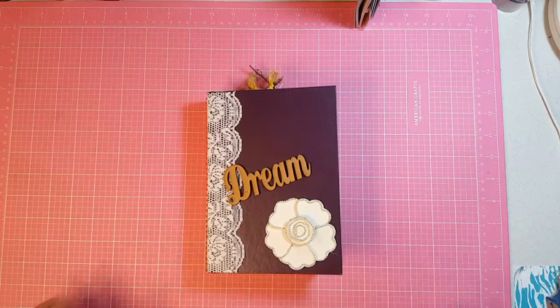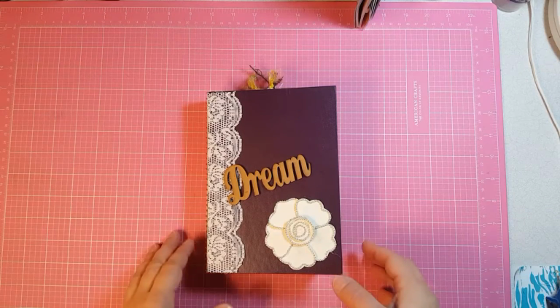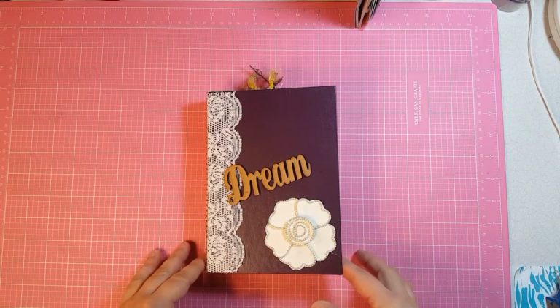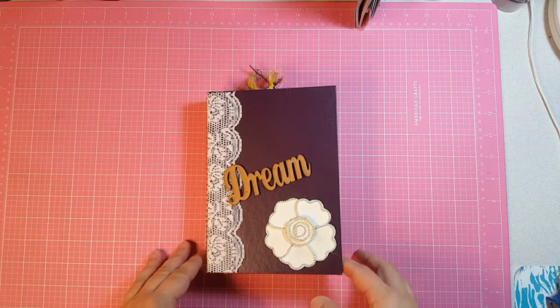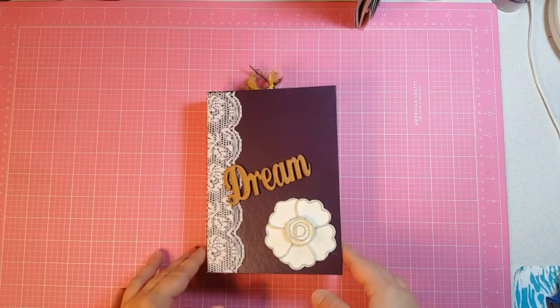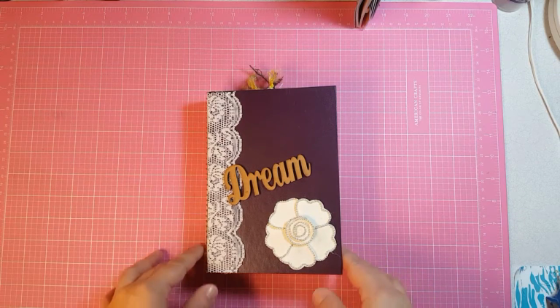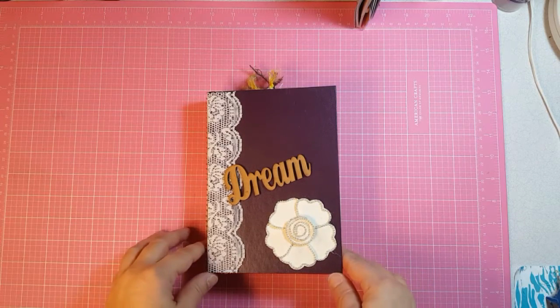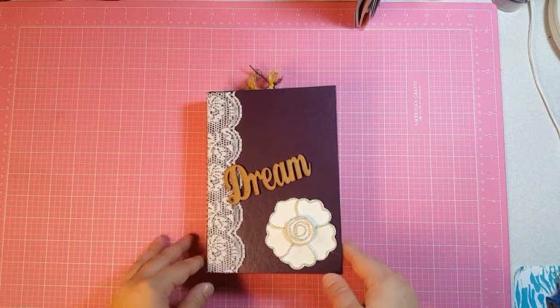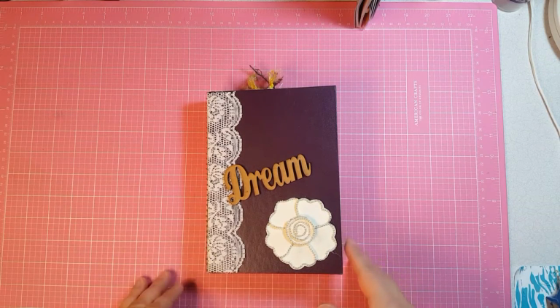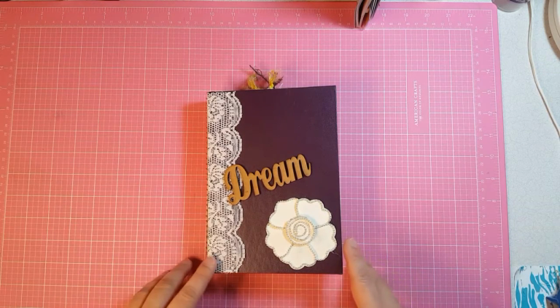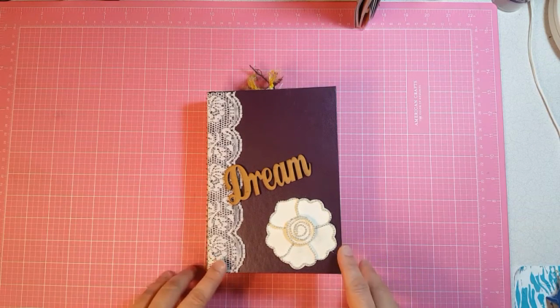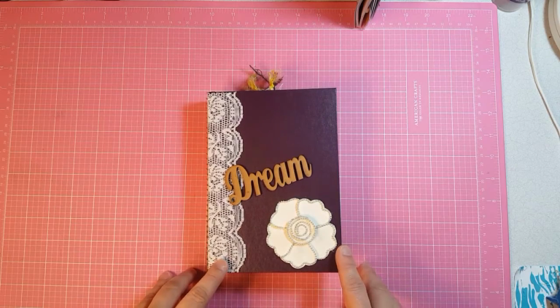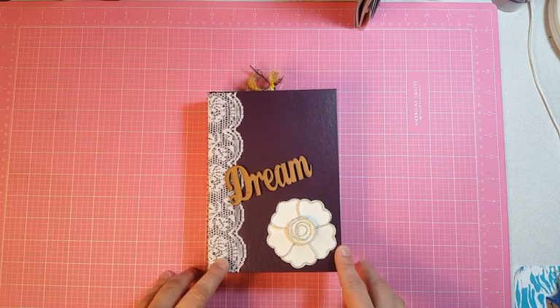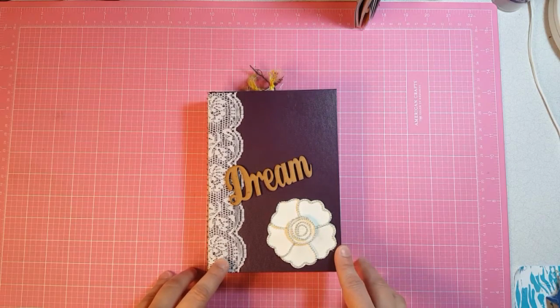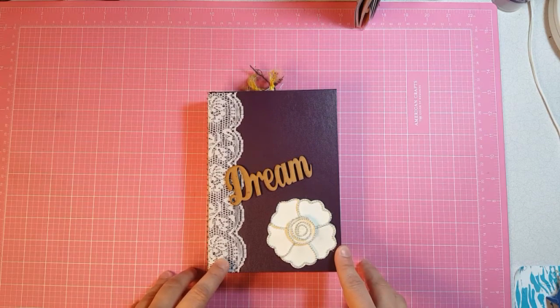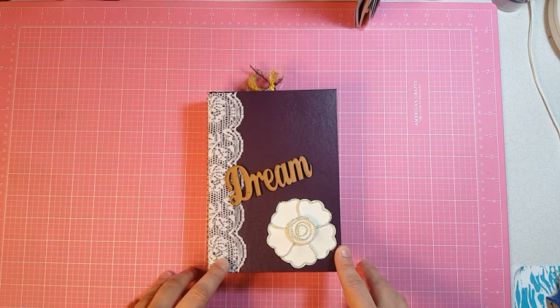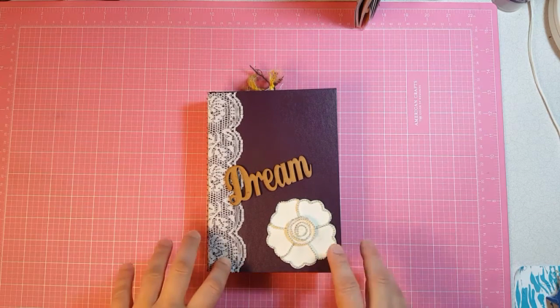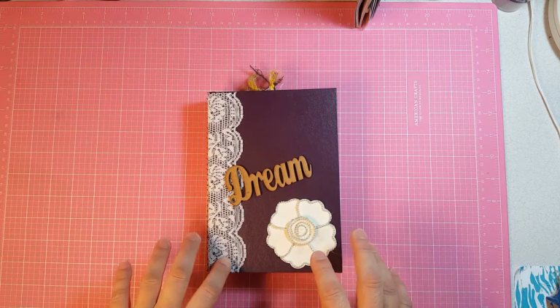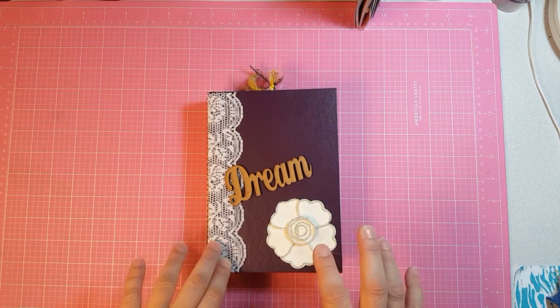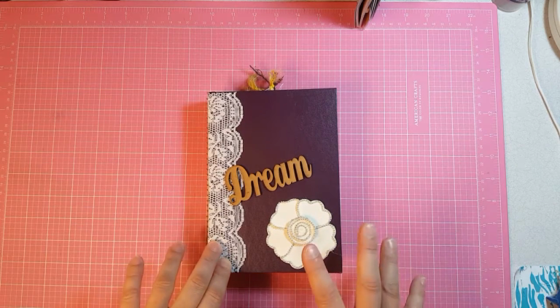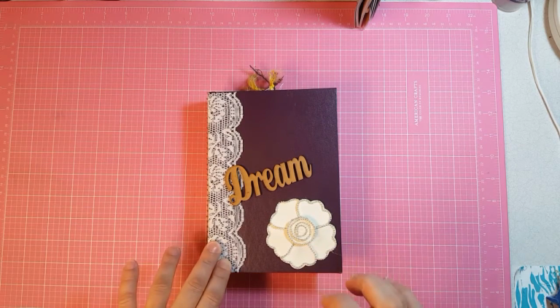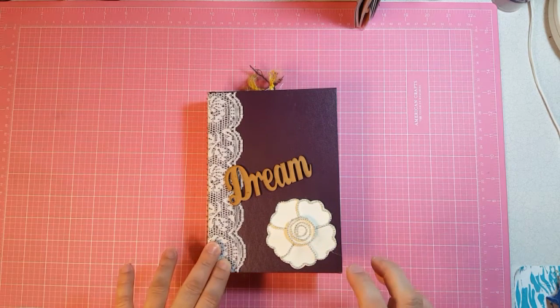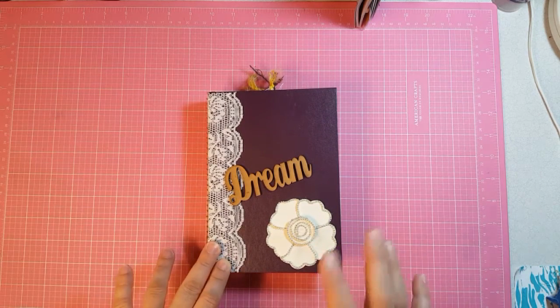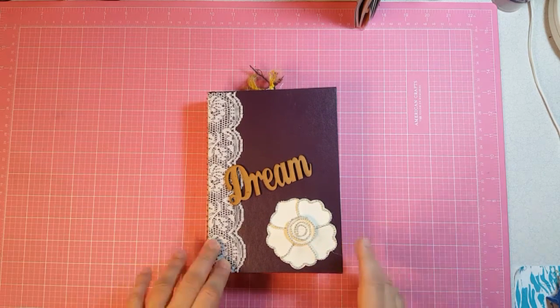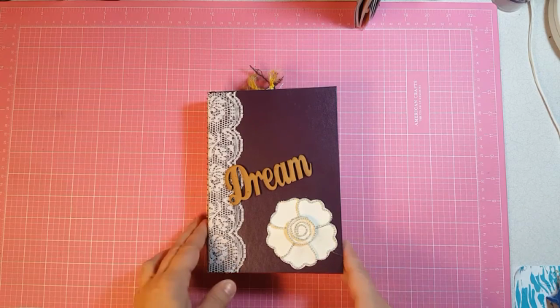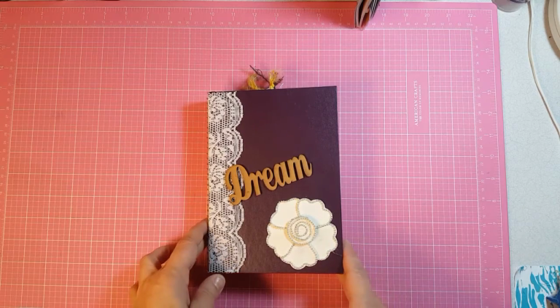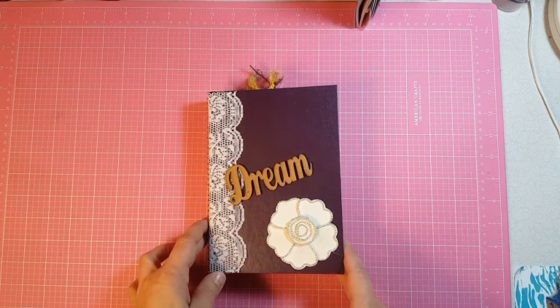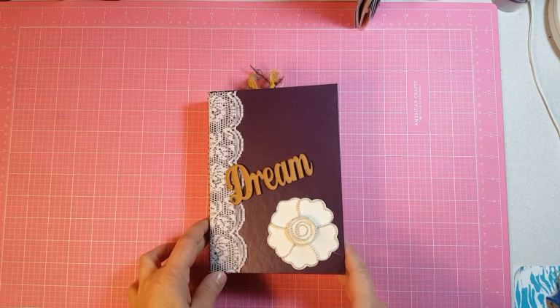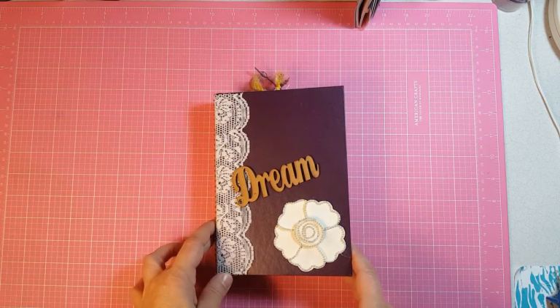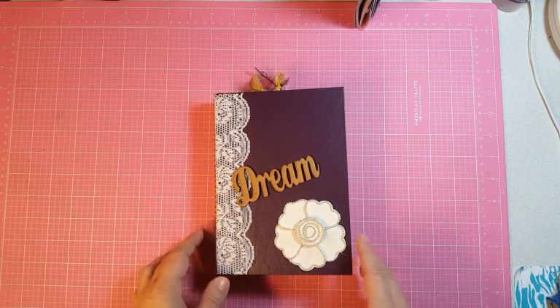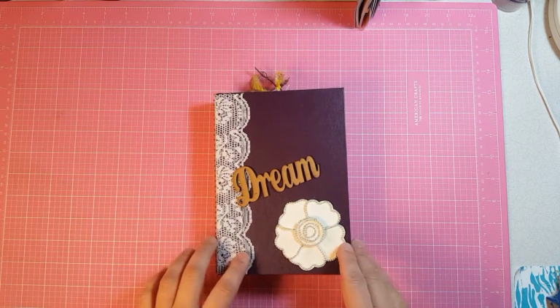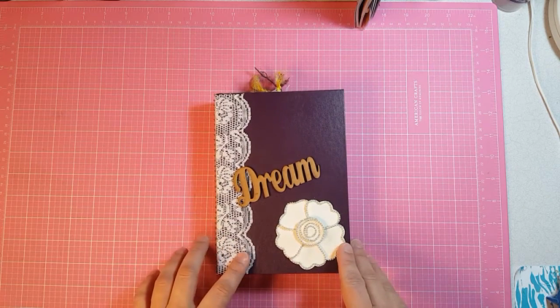Hi everyone, I'm back with another journal. The things that I had to do was yellow and Bible verses. So this is what I came up with.